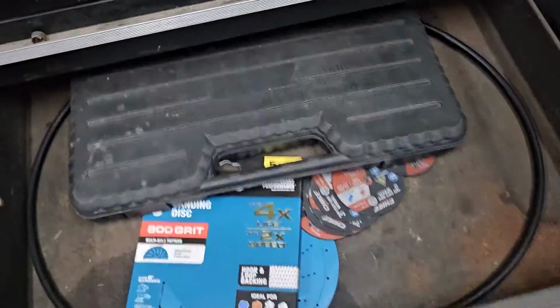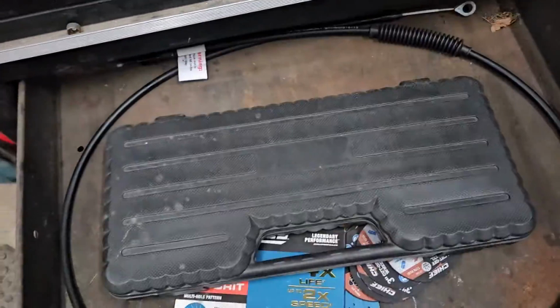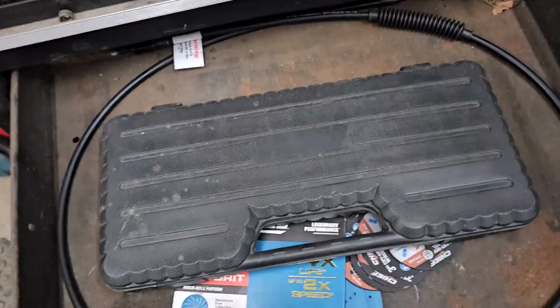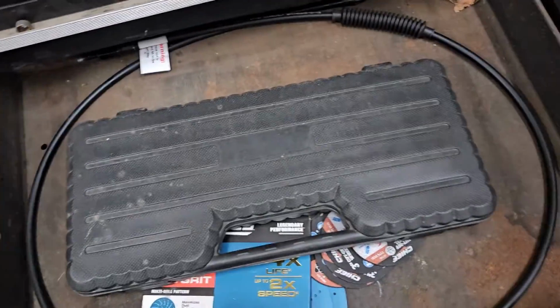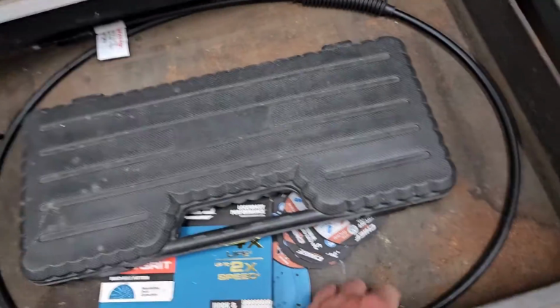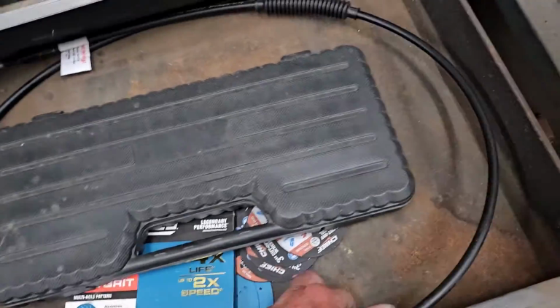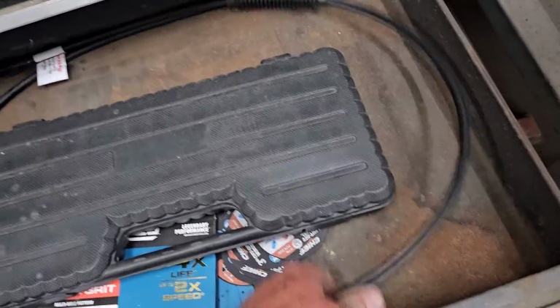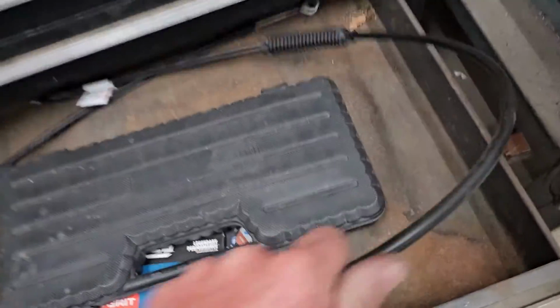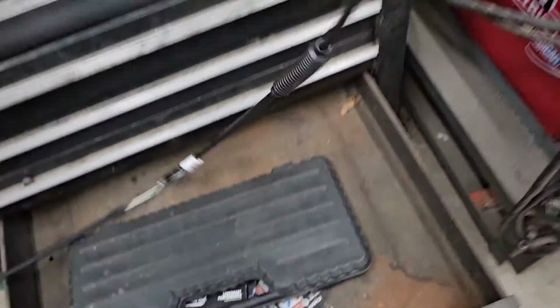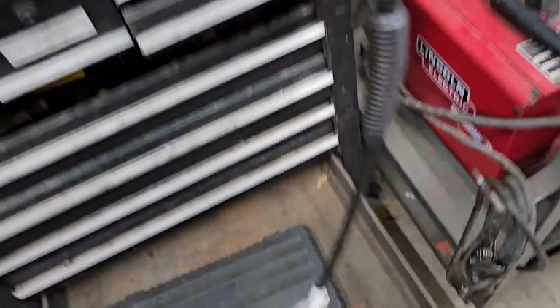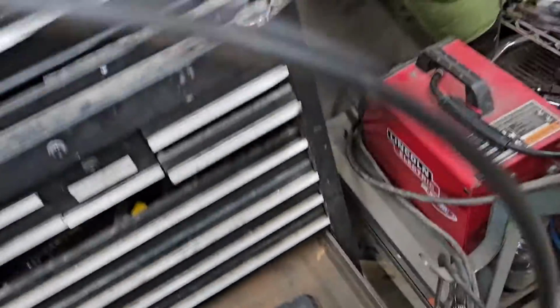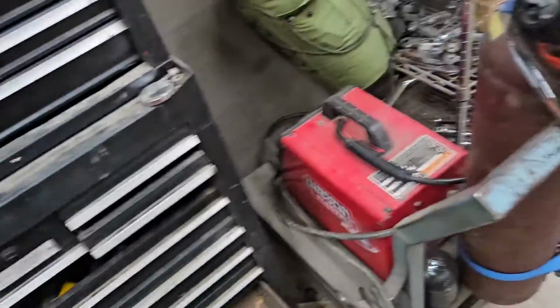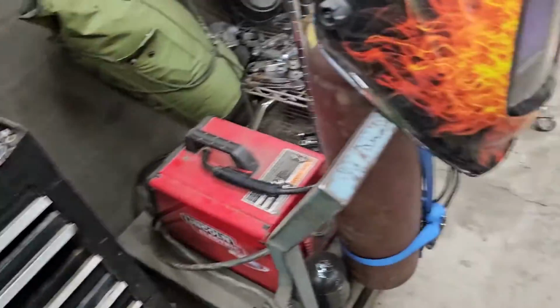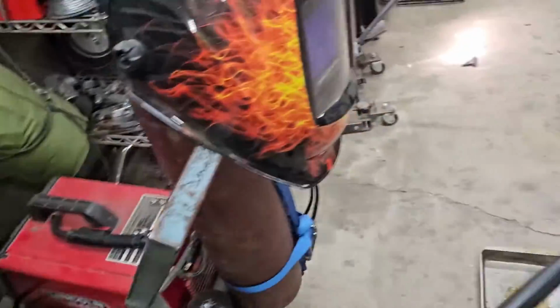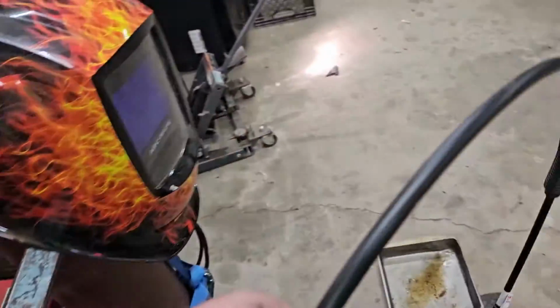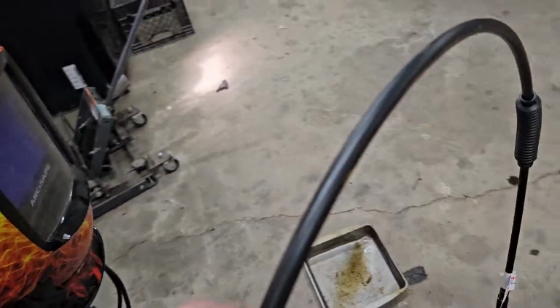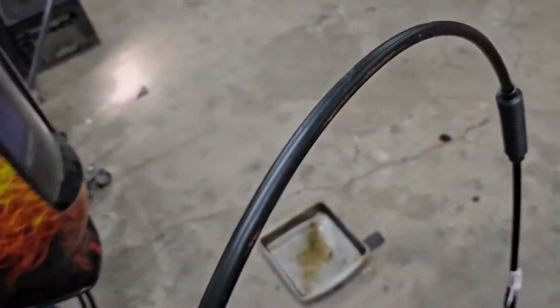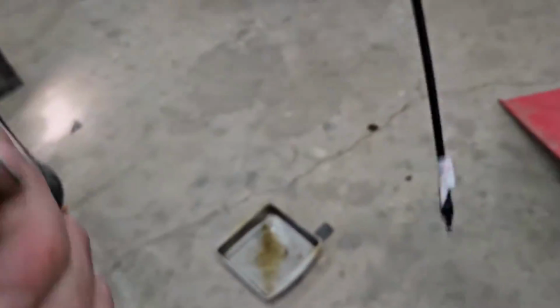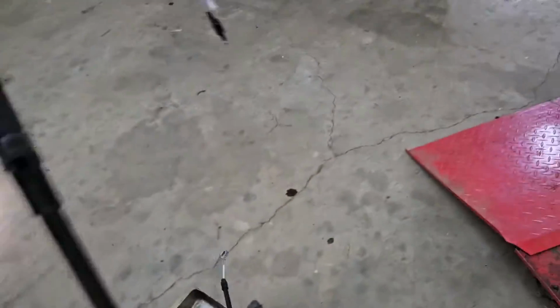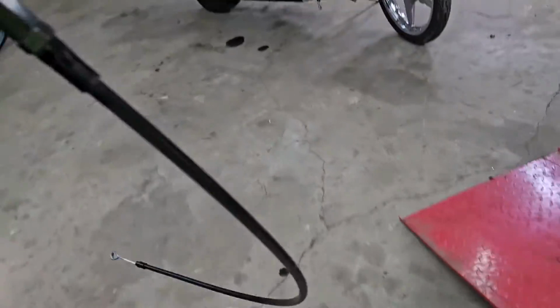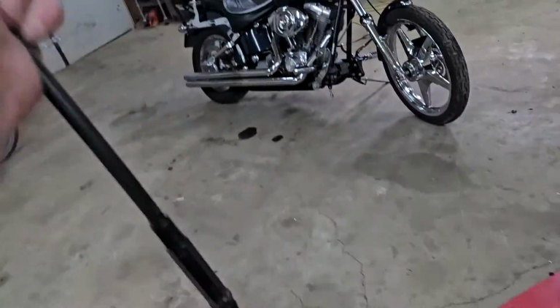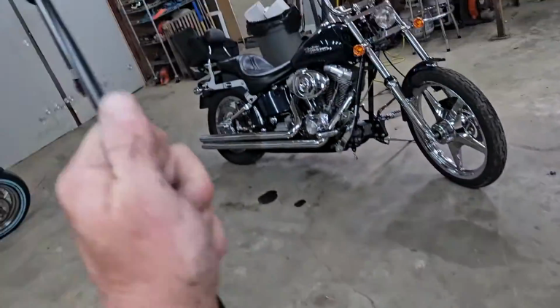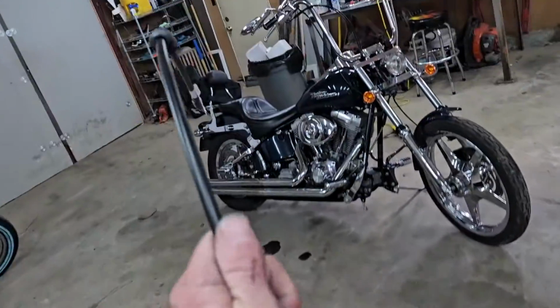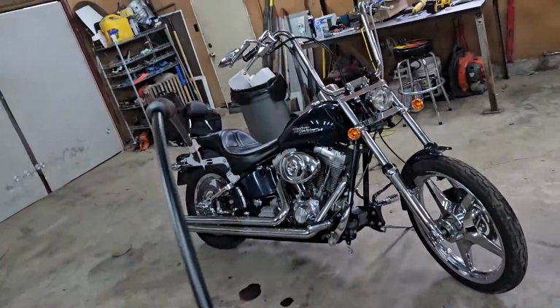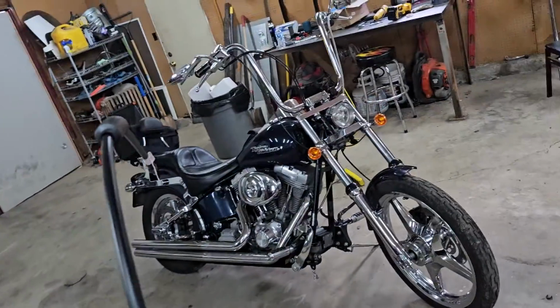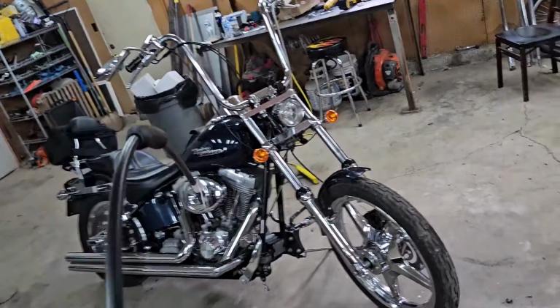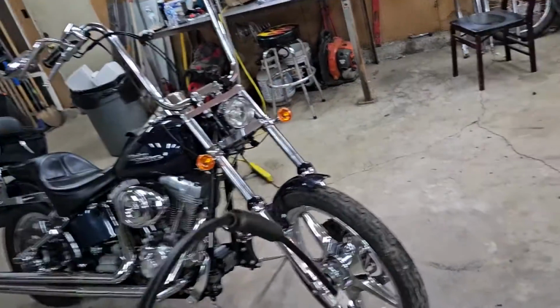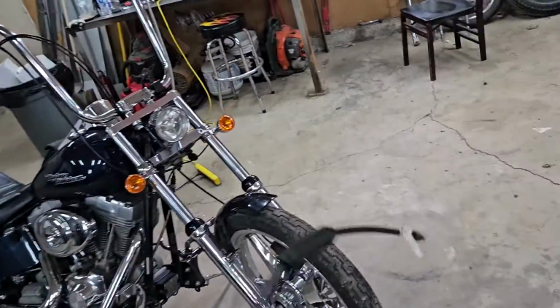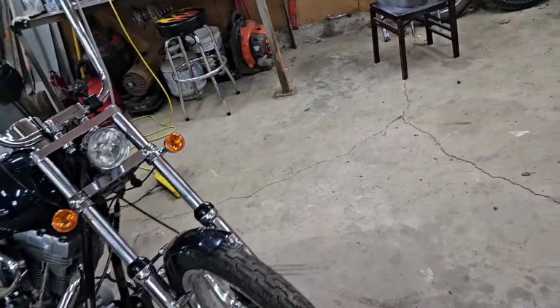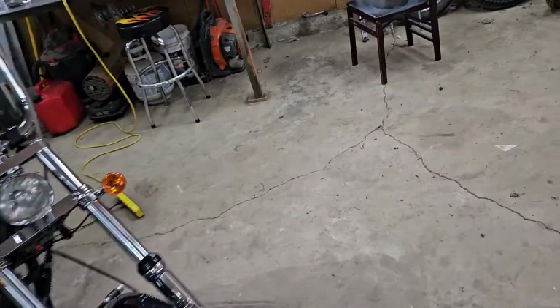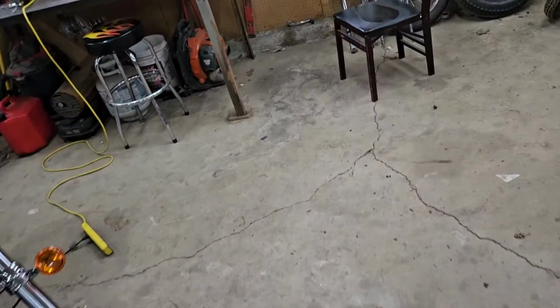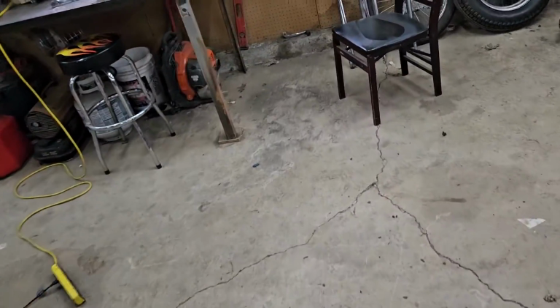There it is, right there. So maybe it's an eight-over stock cable, maybe.